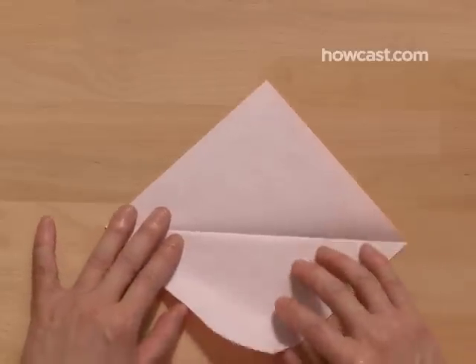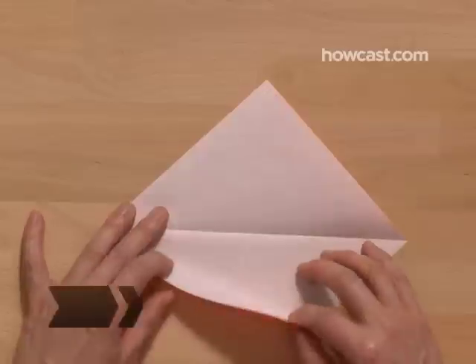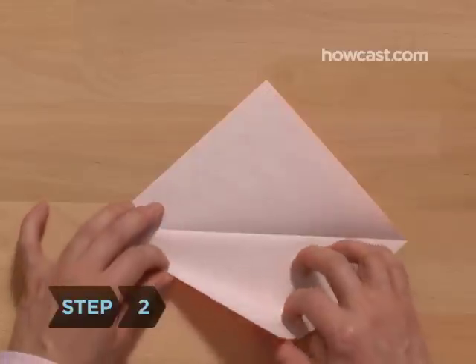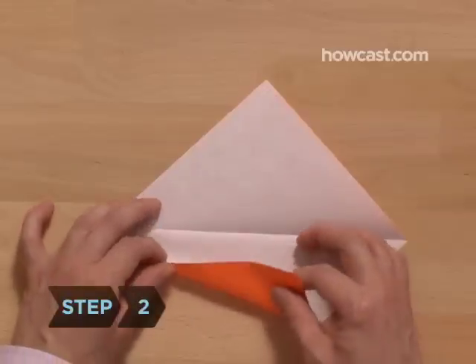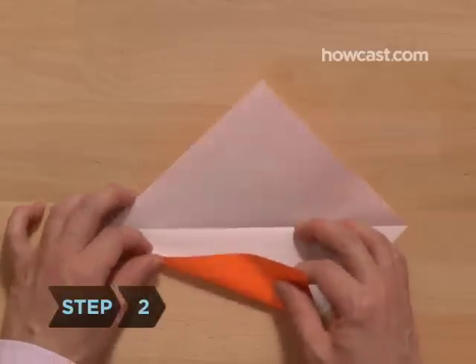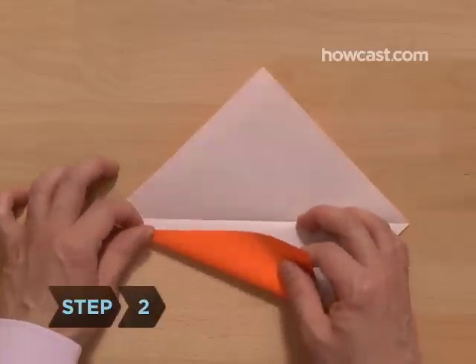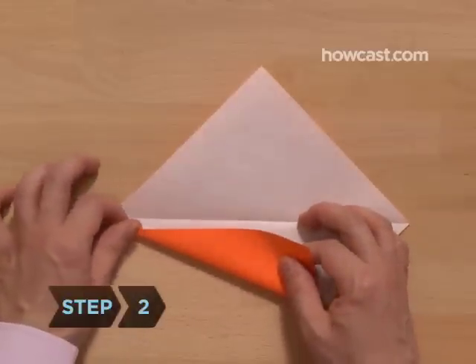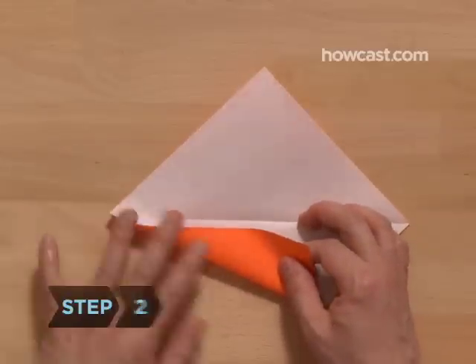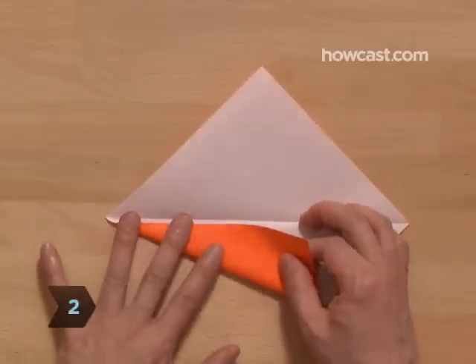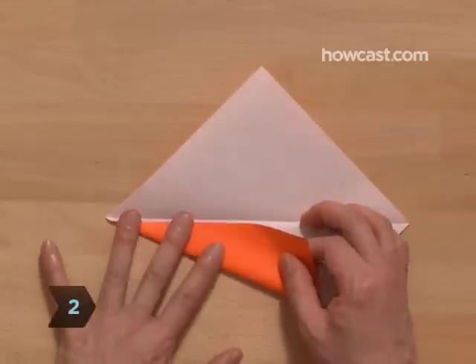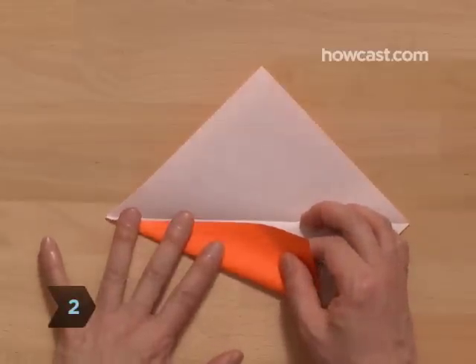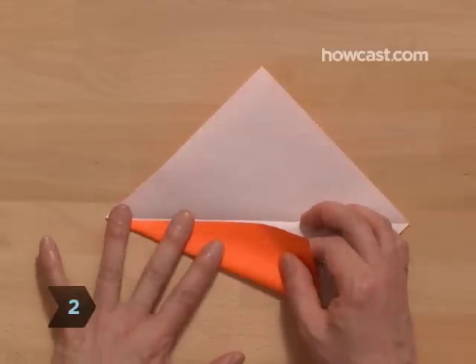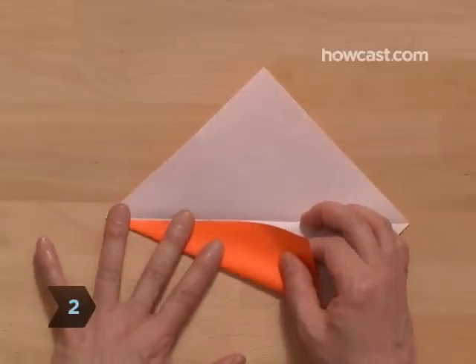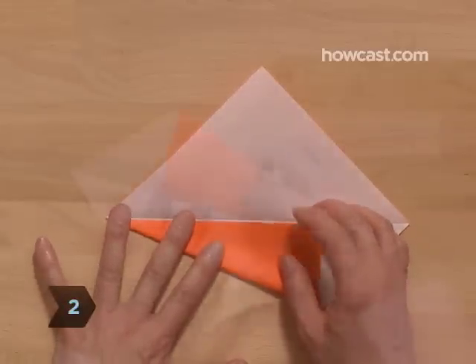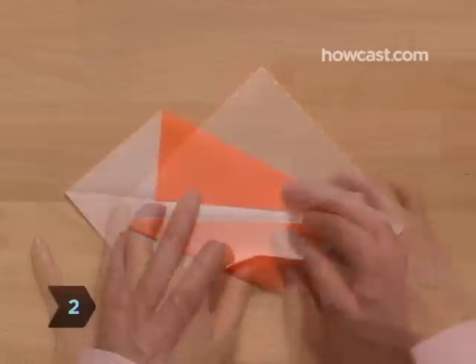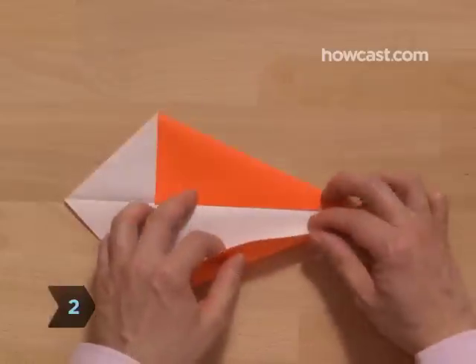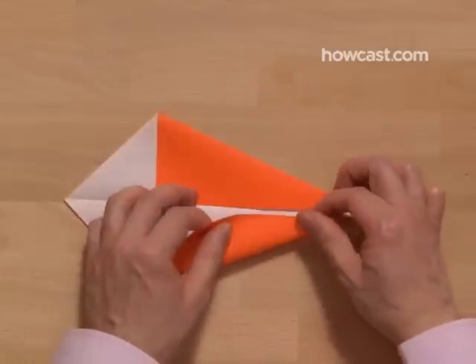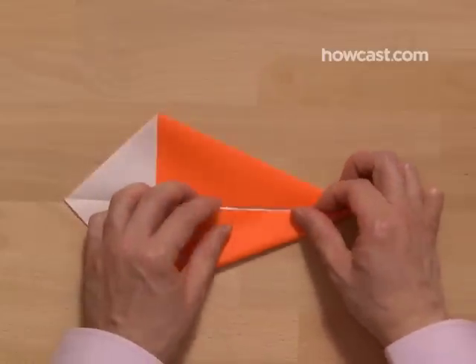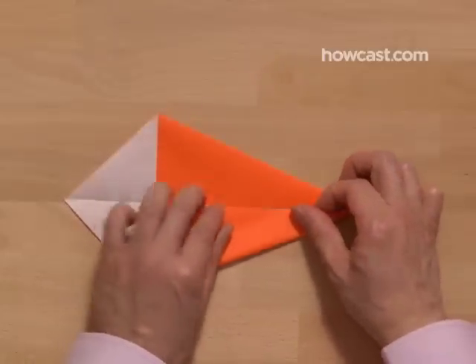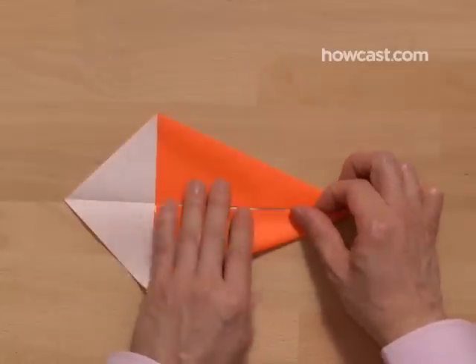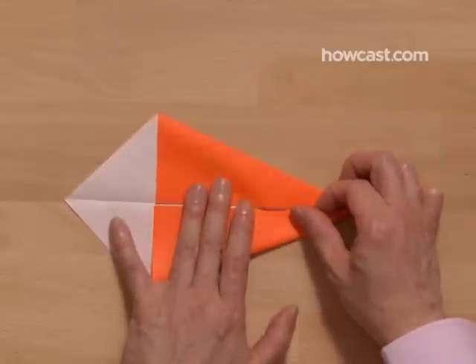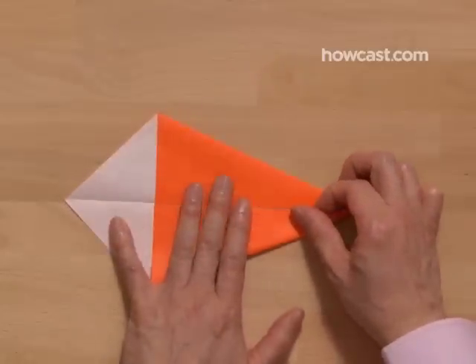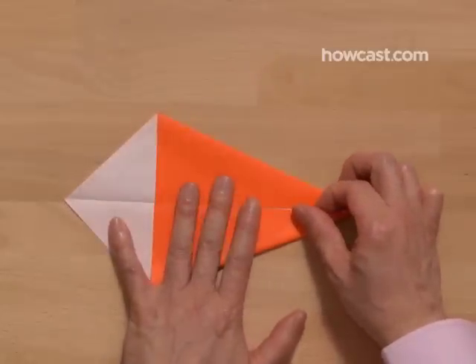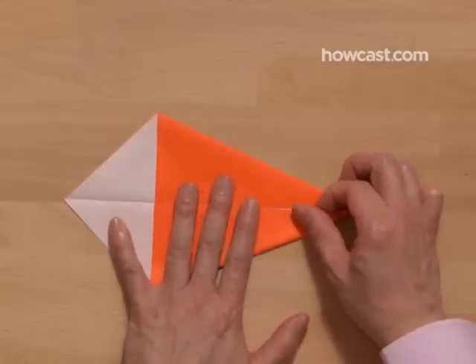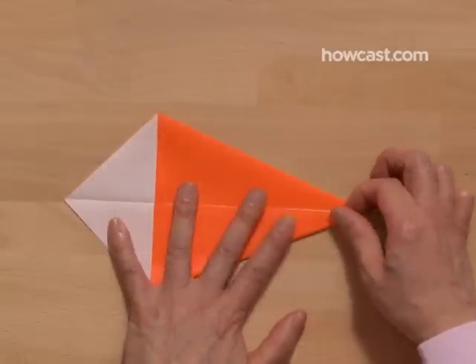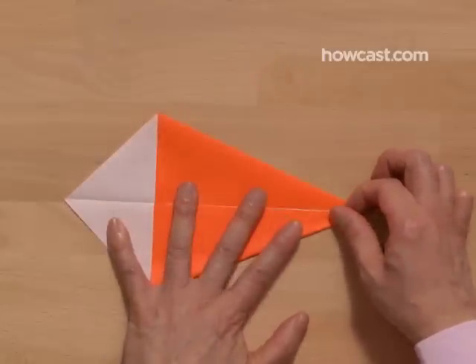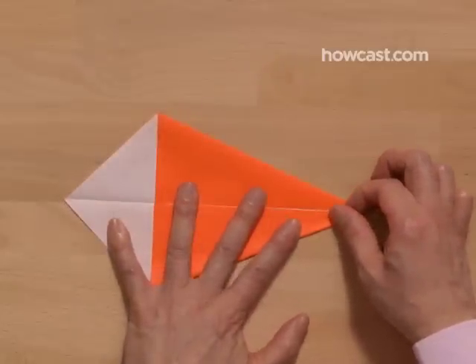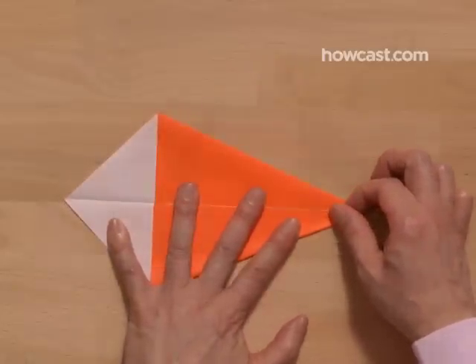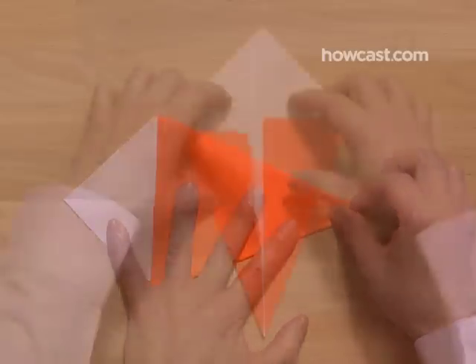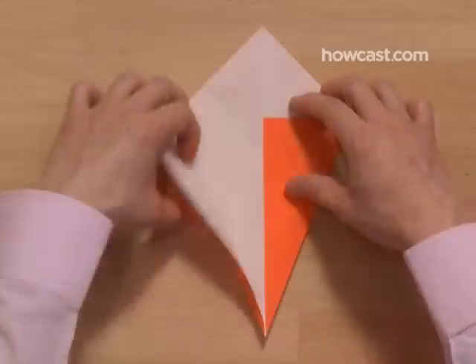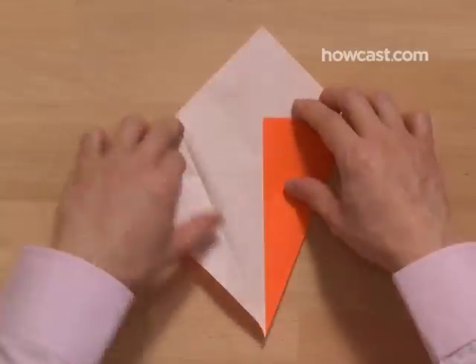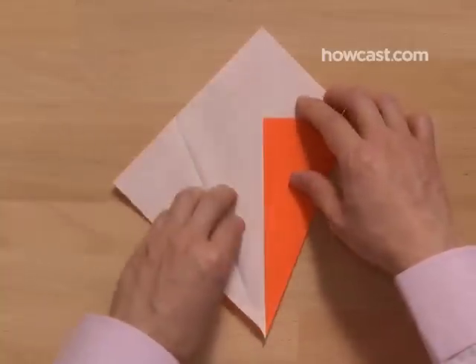Step 2. Fold one edge to line up on the center diagonal line. Fold an adjacent edge to meet on the center line, creating an ice cream cone shape. Unfold completely.